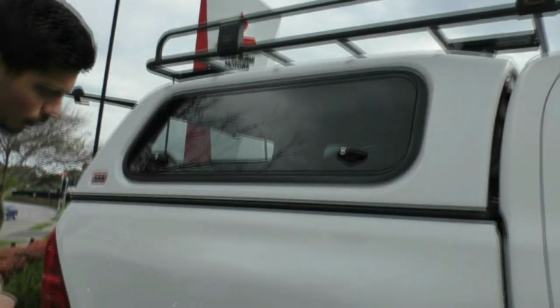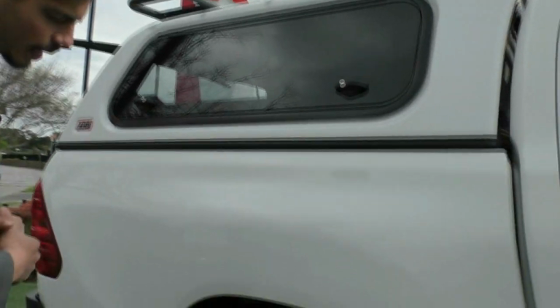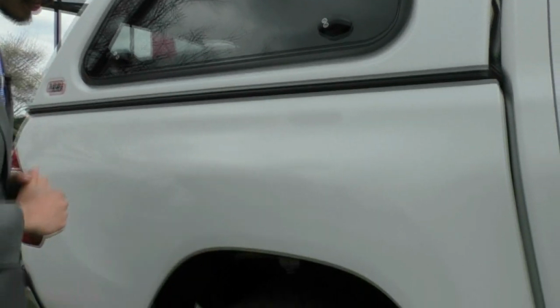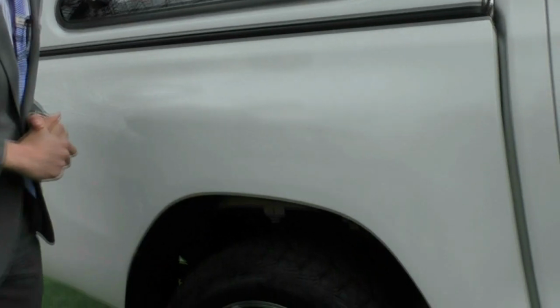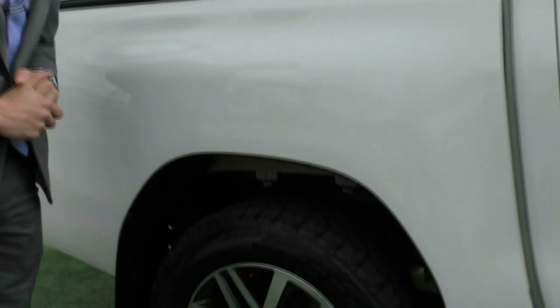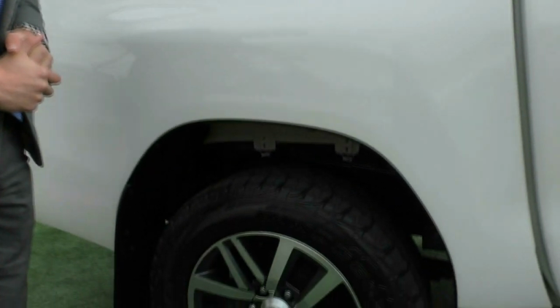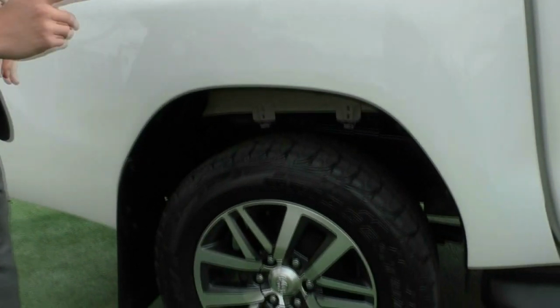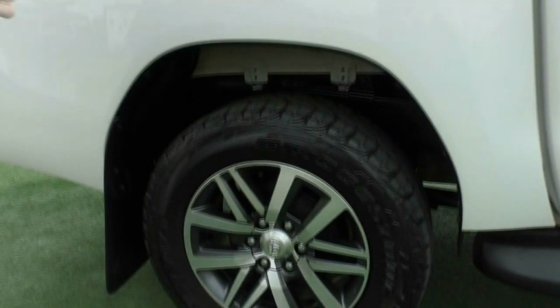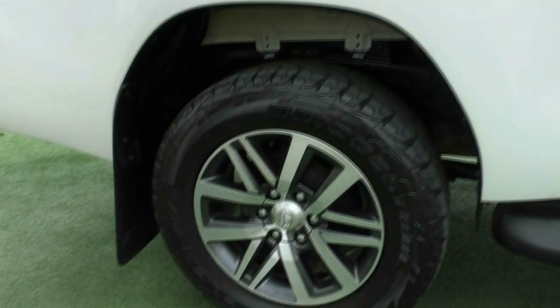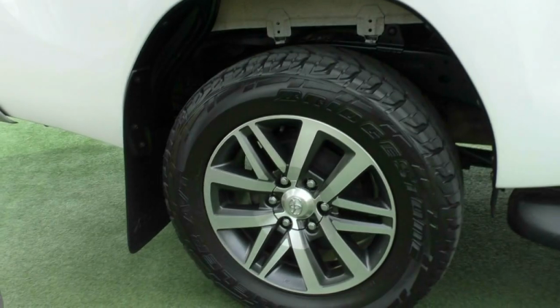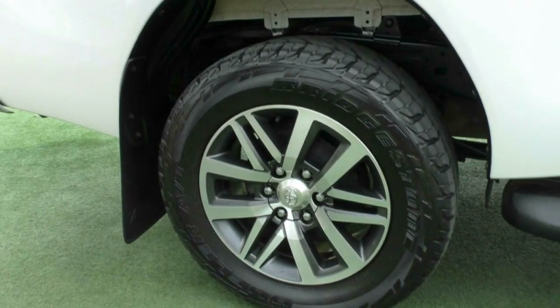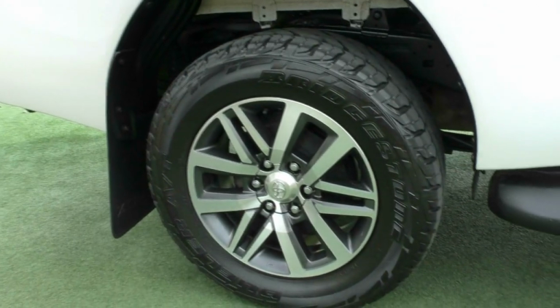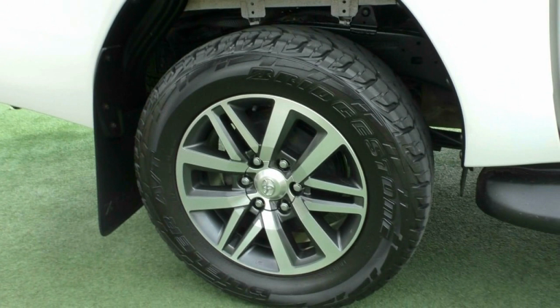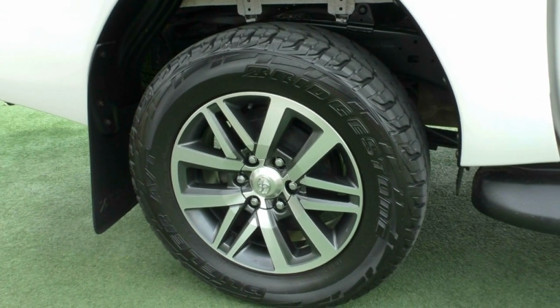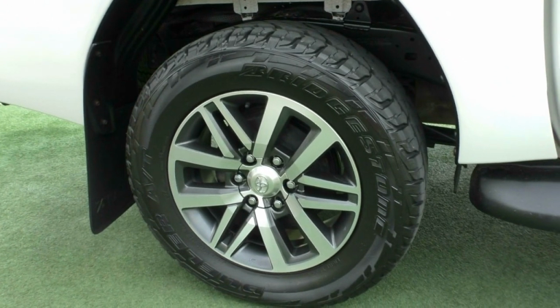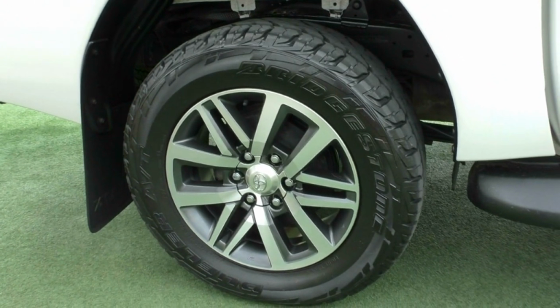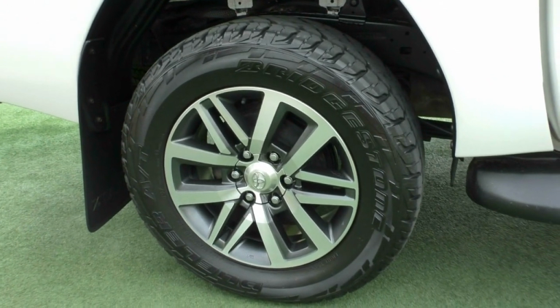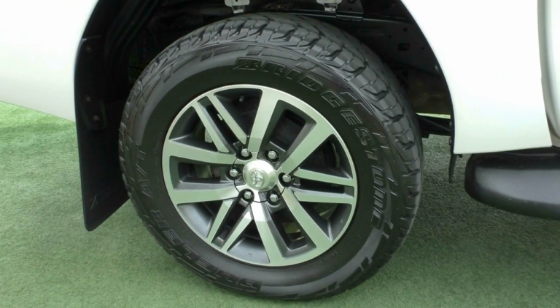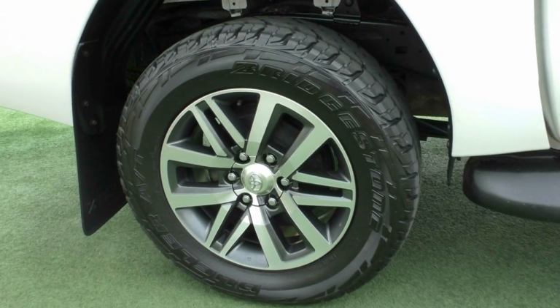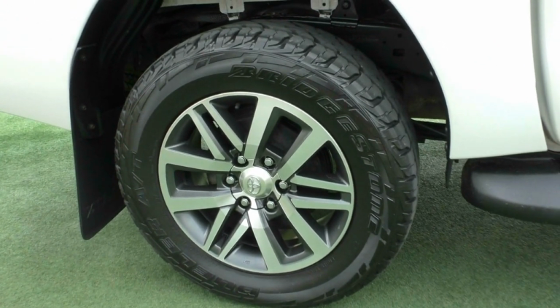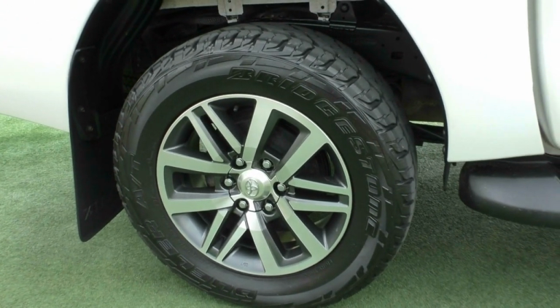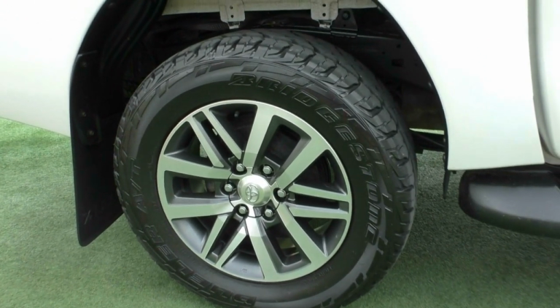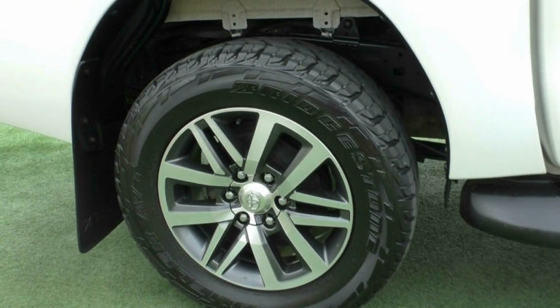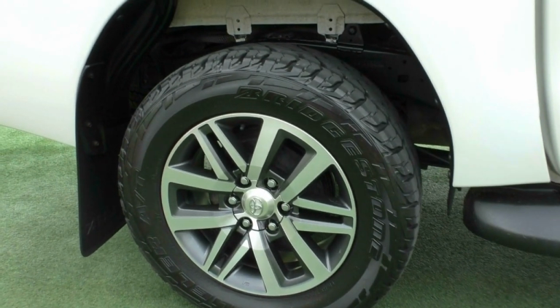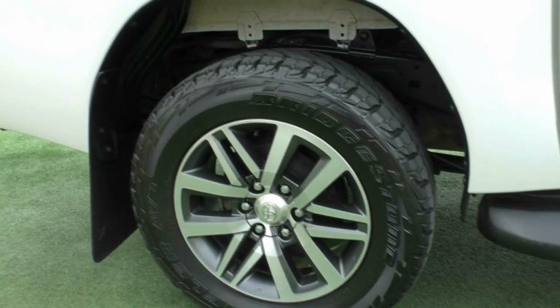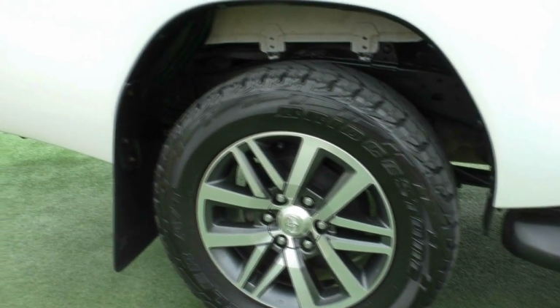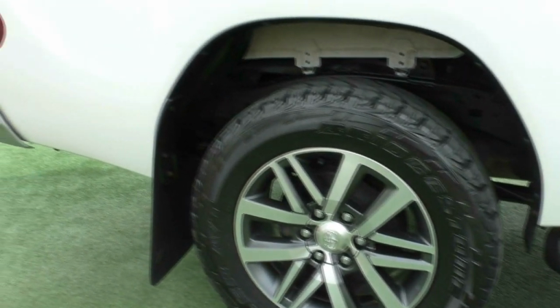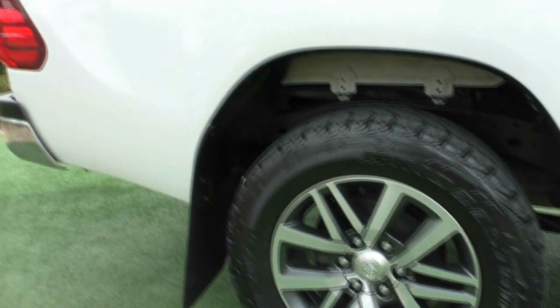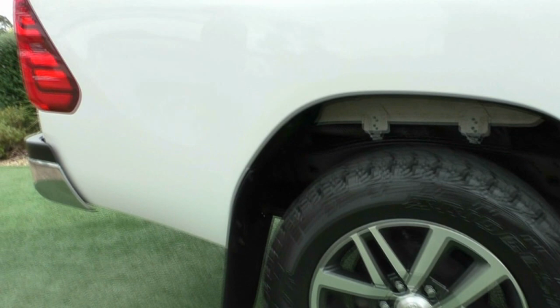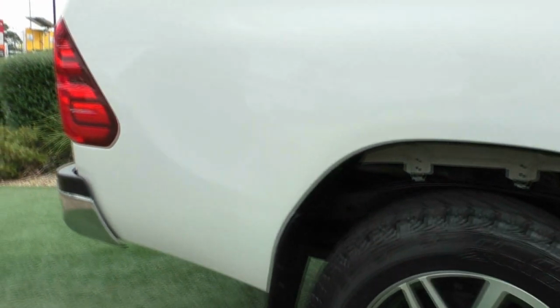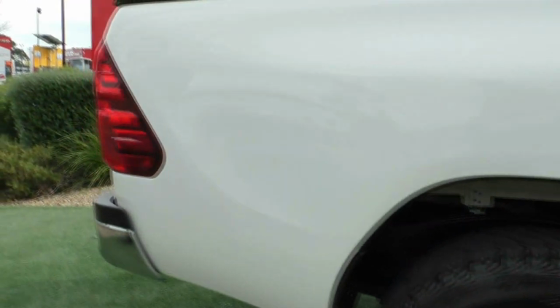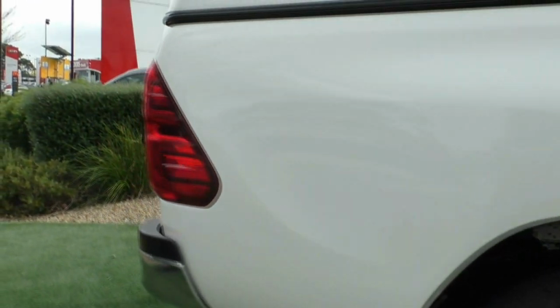Looking at our second alloy wheel — again, another unmarked alloy wheel with really good tread on the tyres. So on both sides of the vehicle, fantastic tread on the tyres.